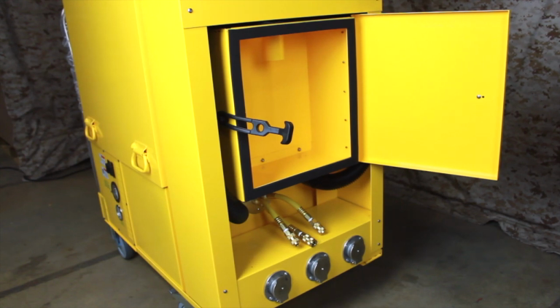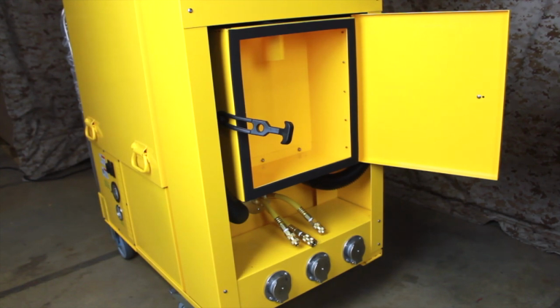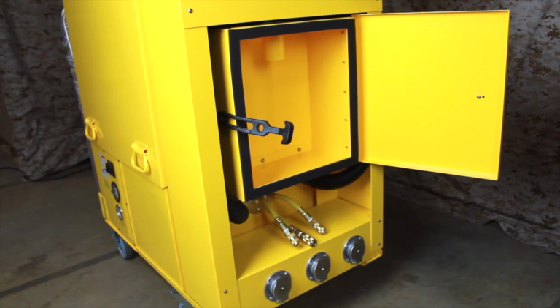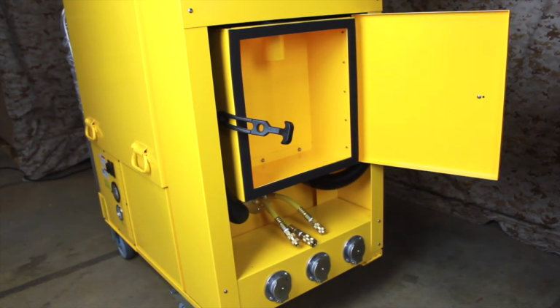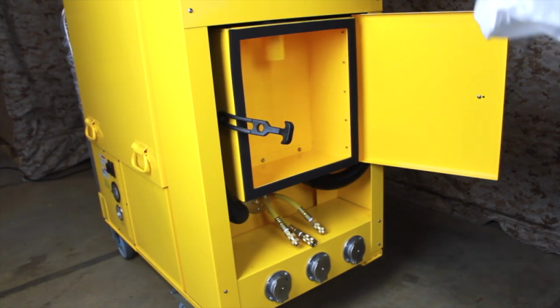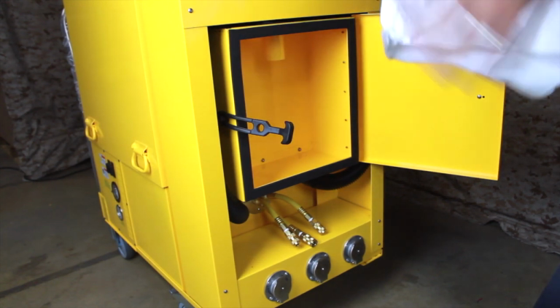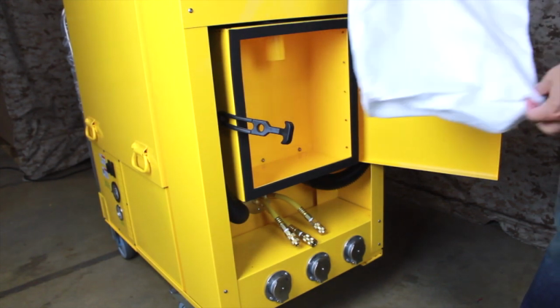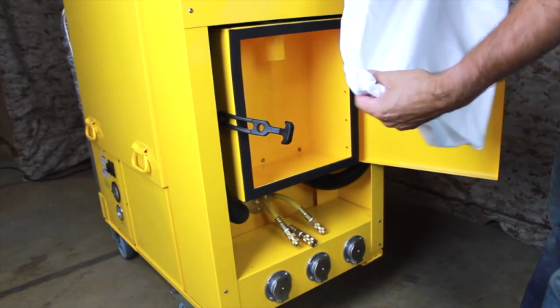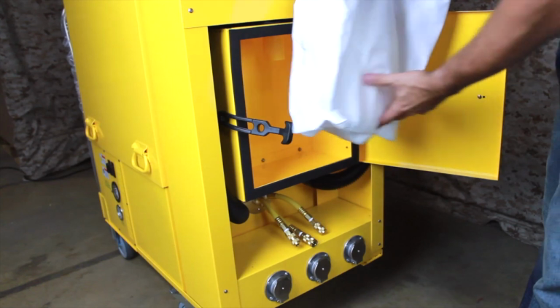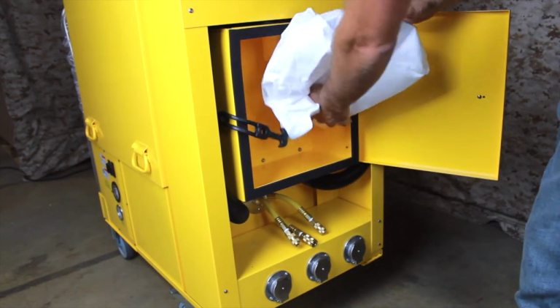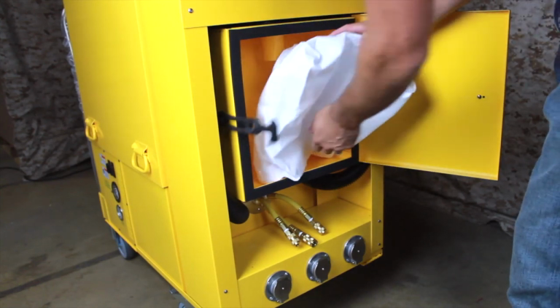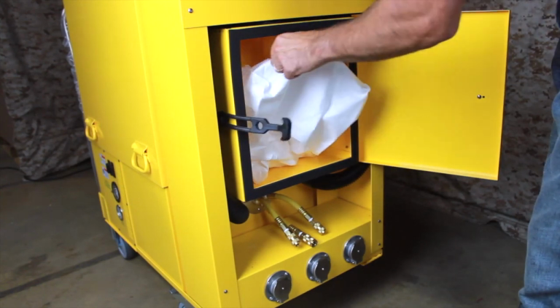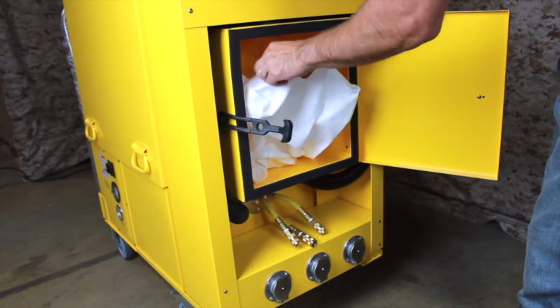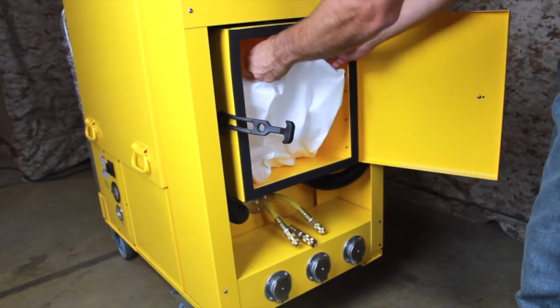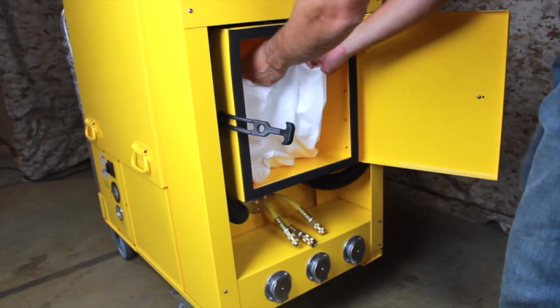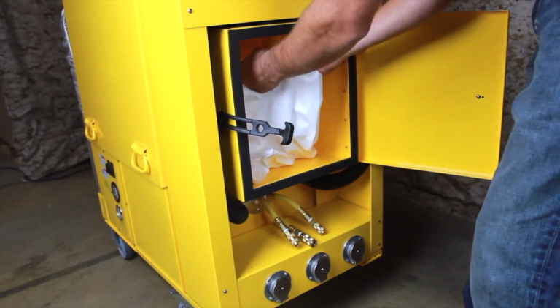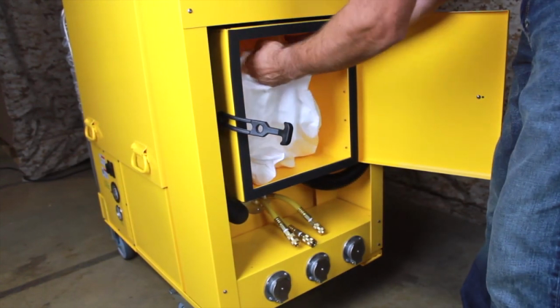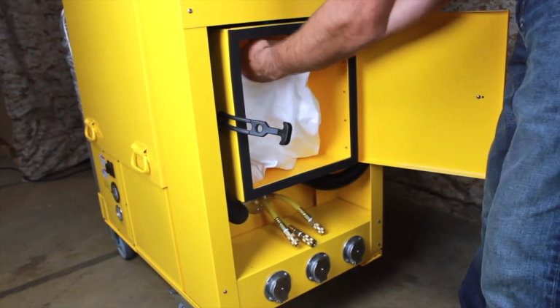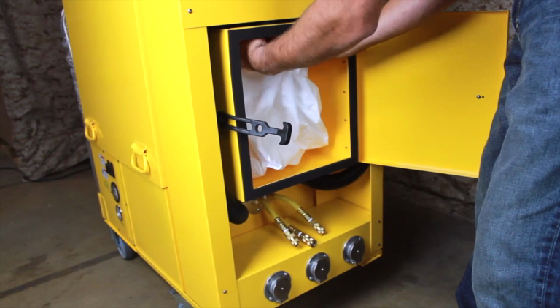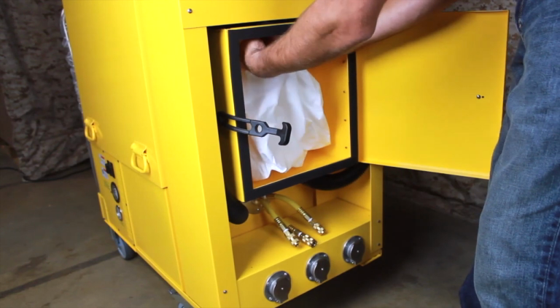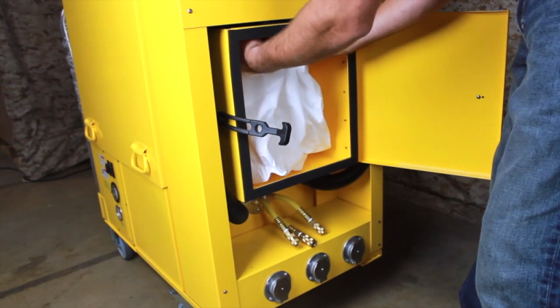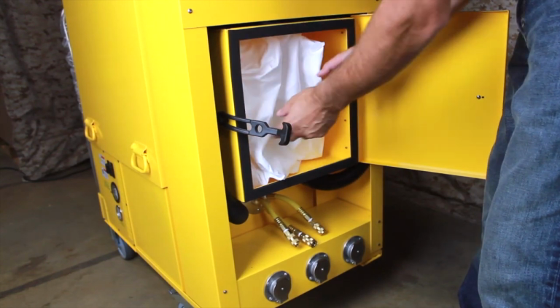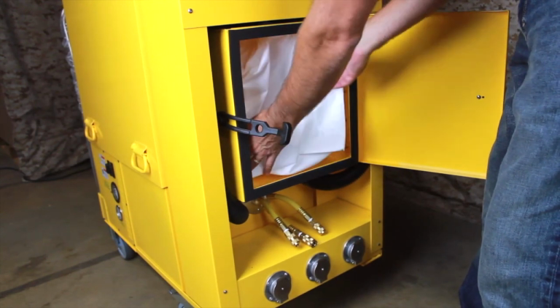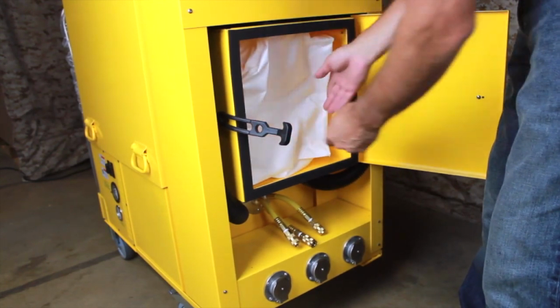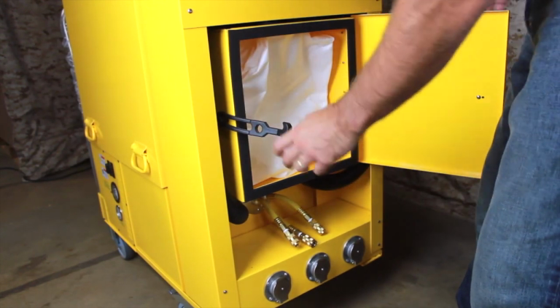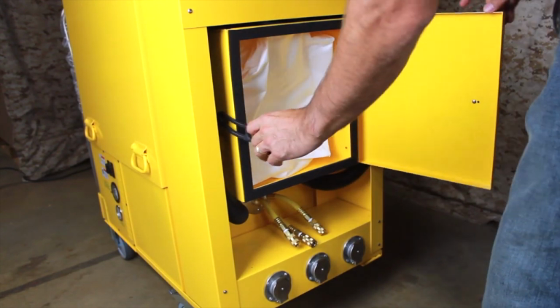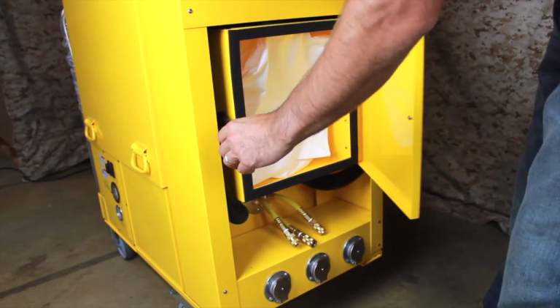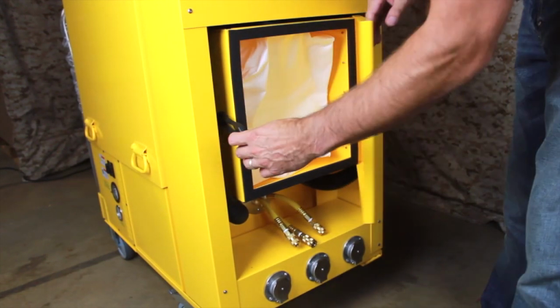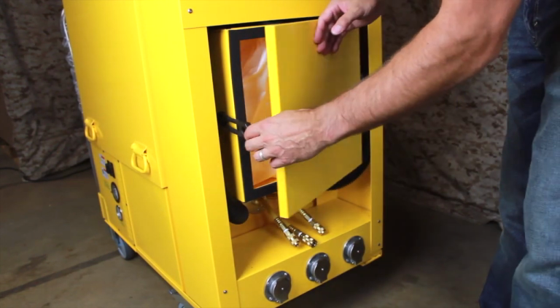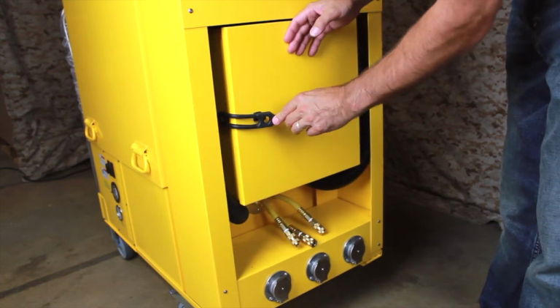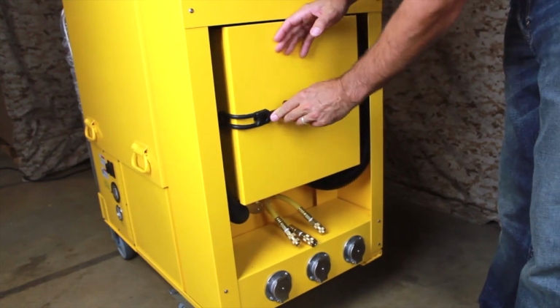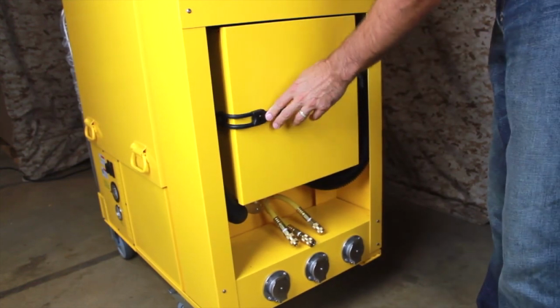Insert a new collection bag into the cyclone compartment. Draw the inlet collar upwards onto the fill tube and raise it until it meets the top of the compartment. Arrange the bag to ensure all pleats are opened and that the bag is touching the bottom of the compartment. Close the compartment door and secure the latch.